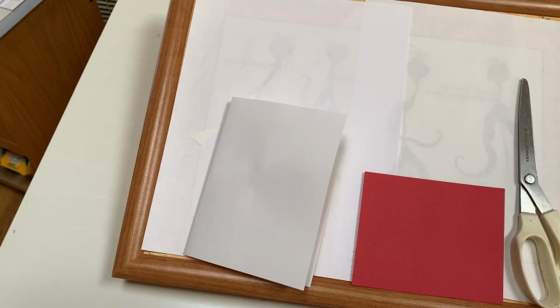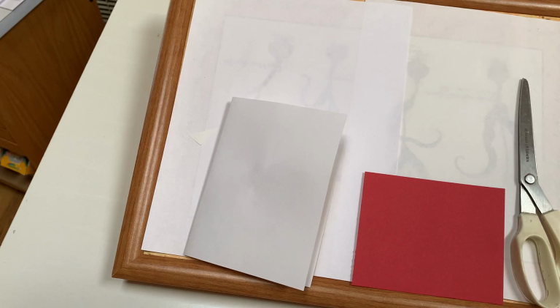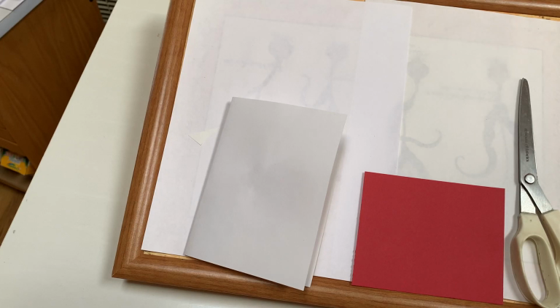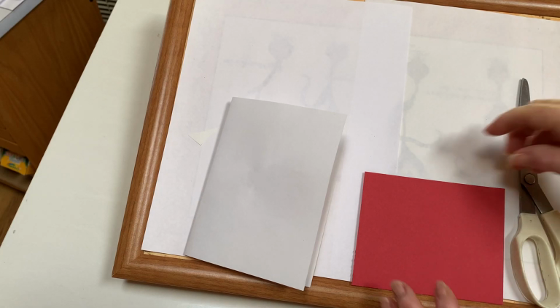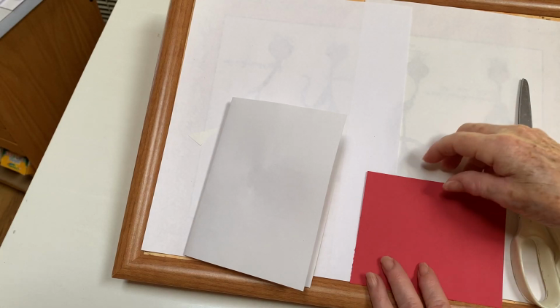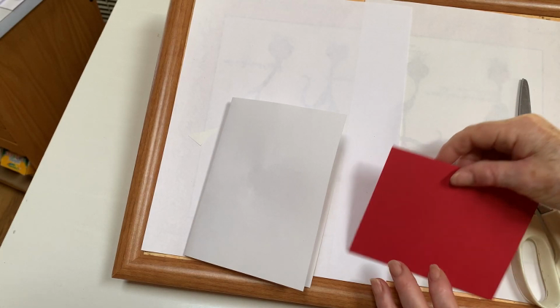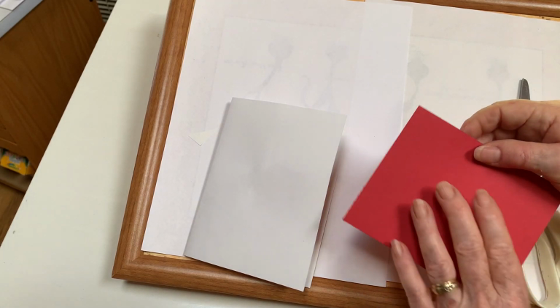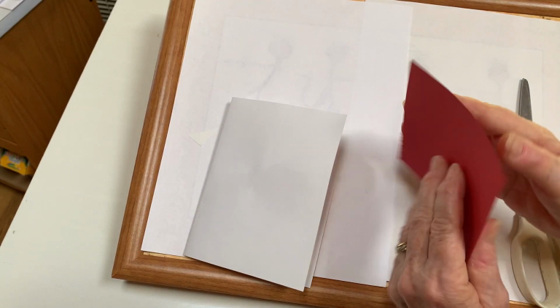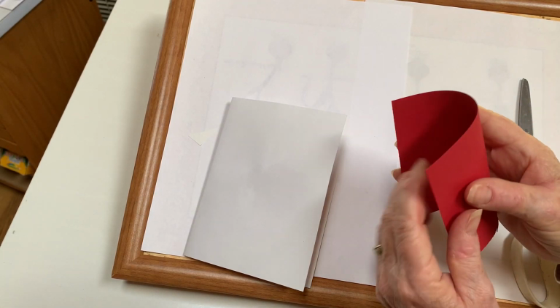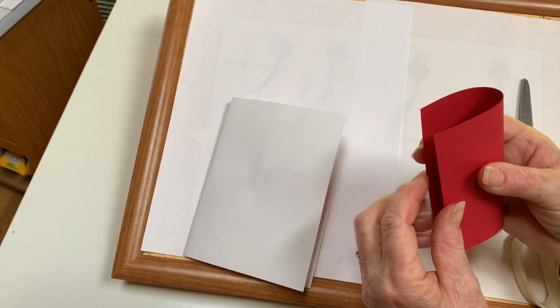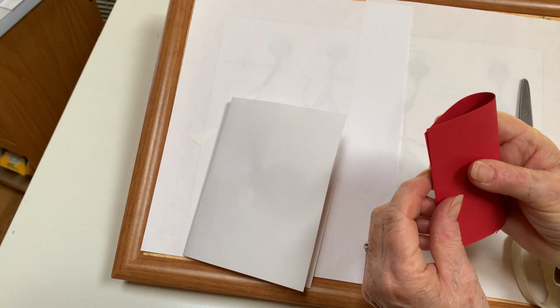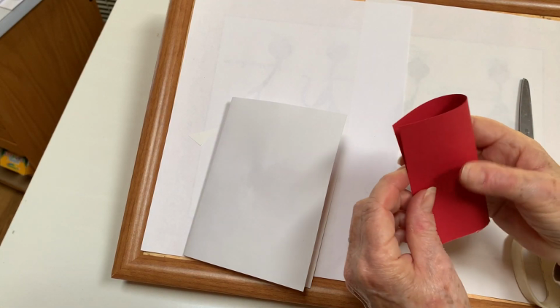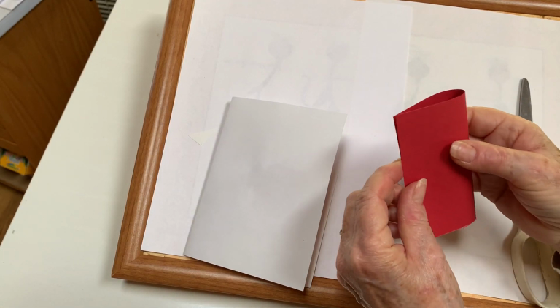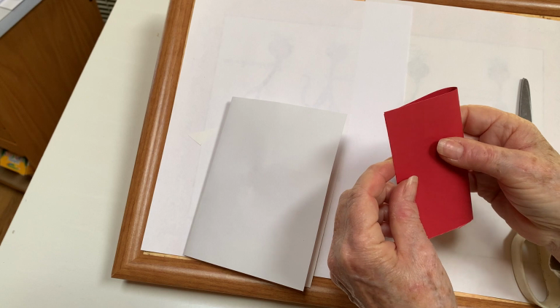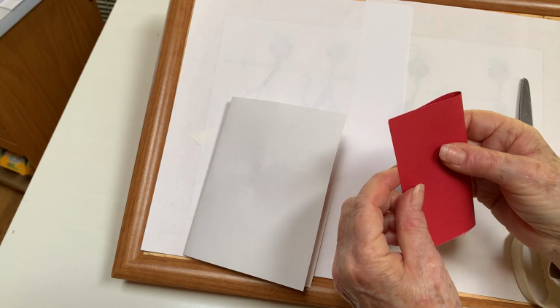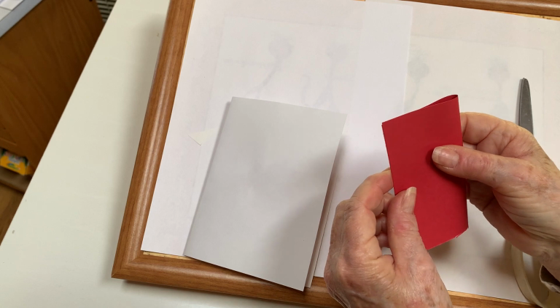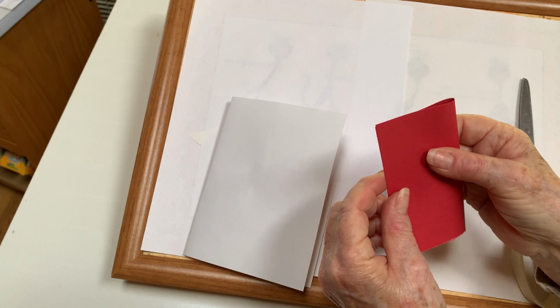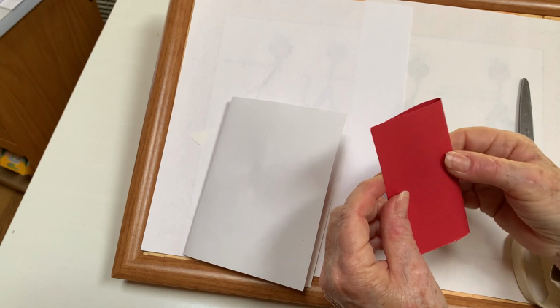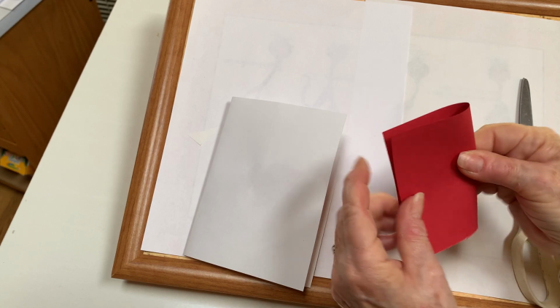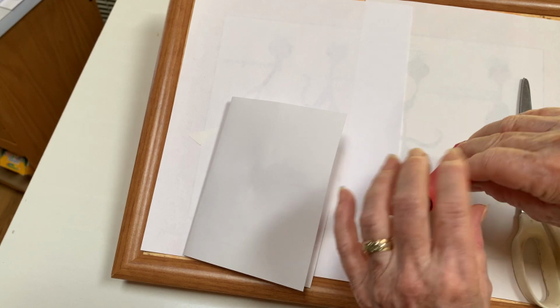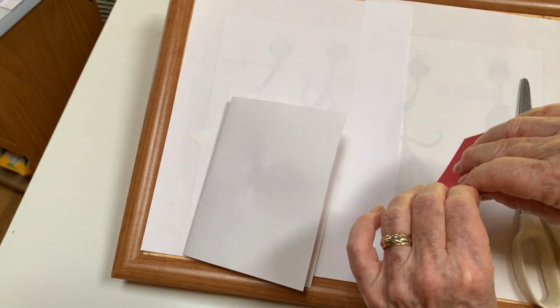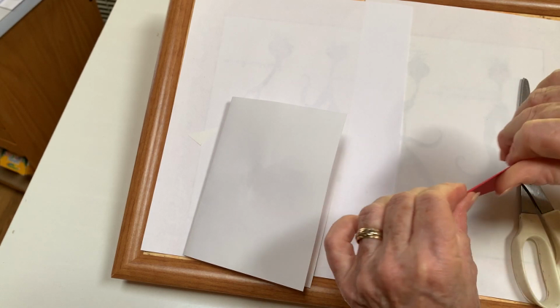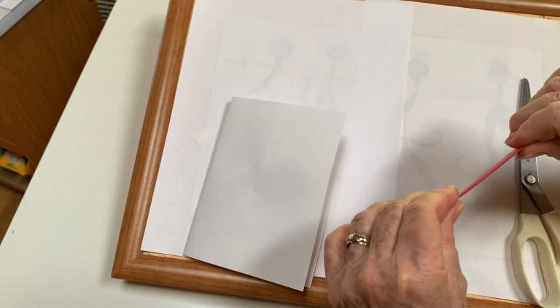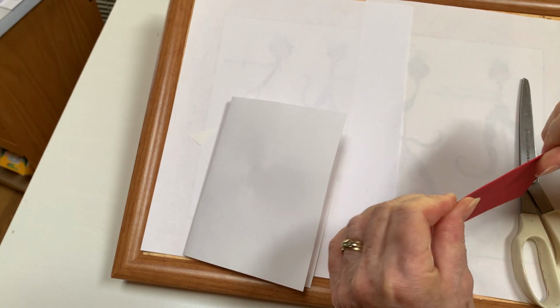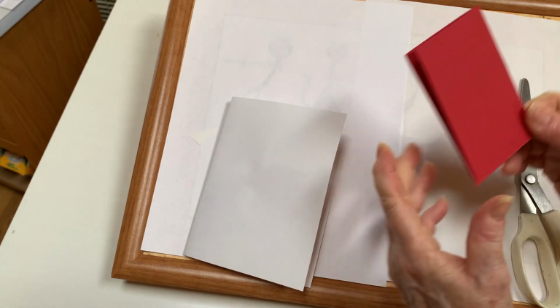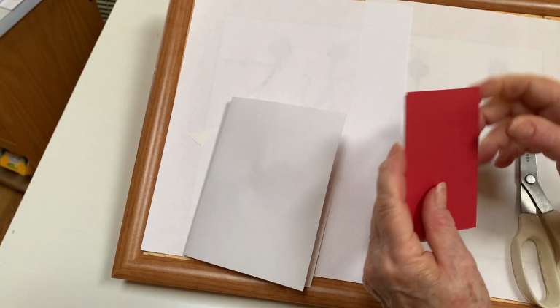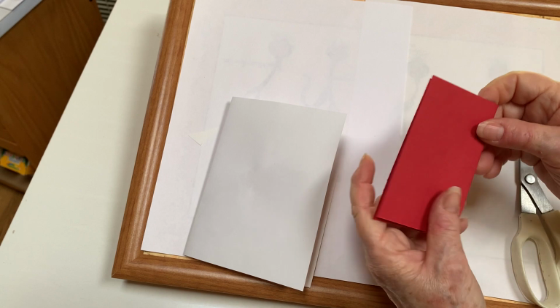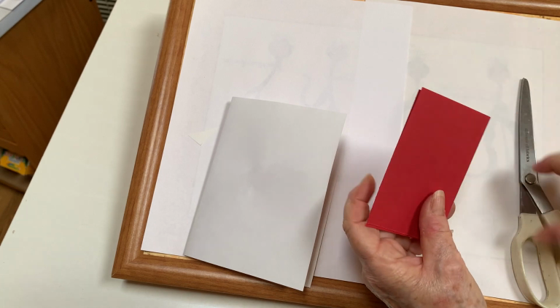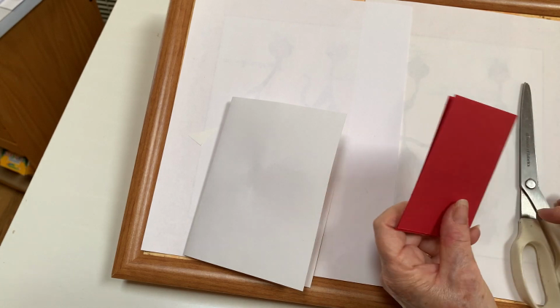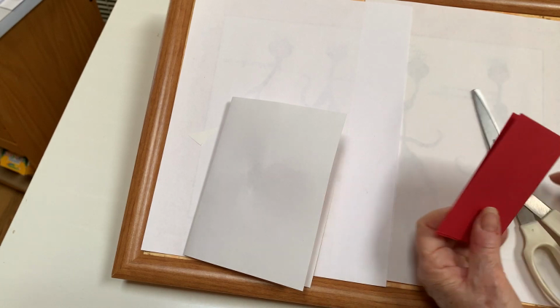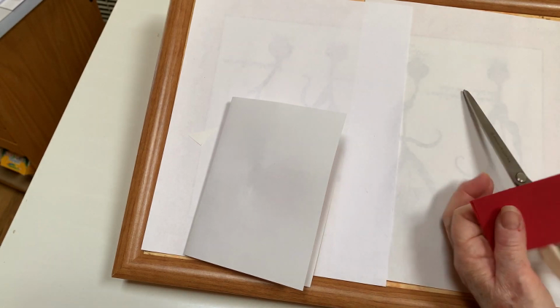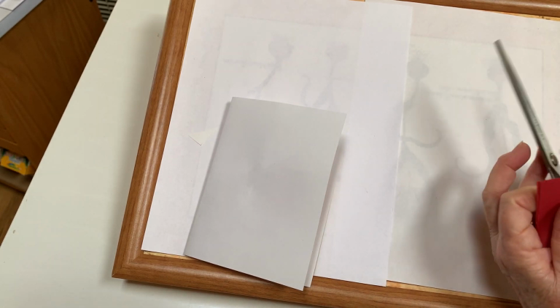This is just for fun, a Valentine card with a pop-up heart. You want to fold the red paper in half and you can draw this first if you want to.